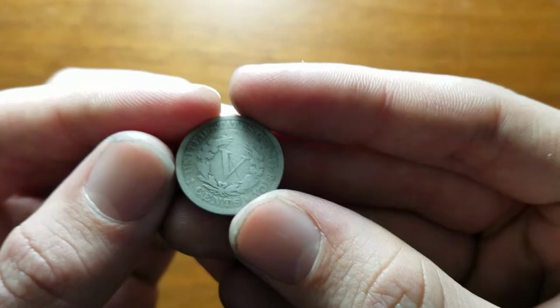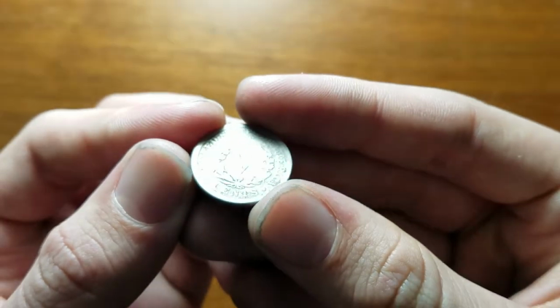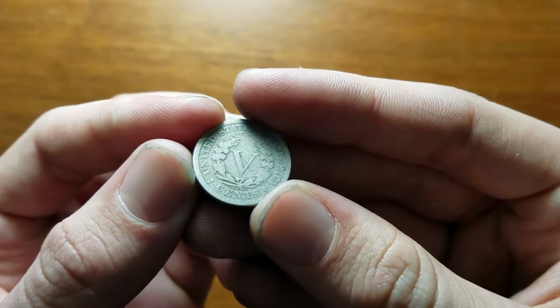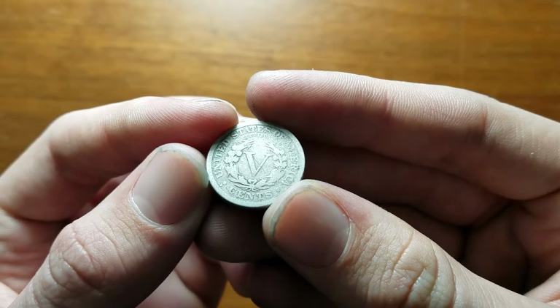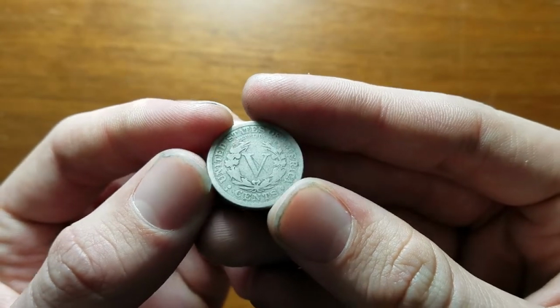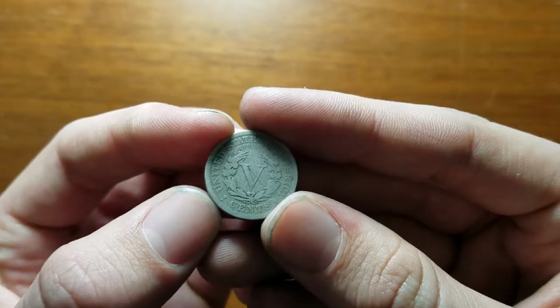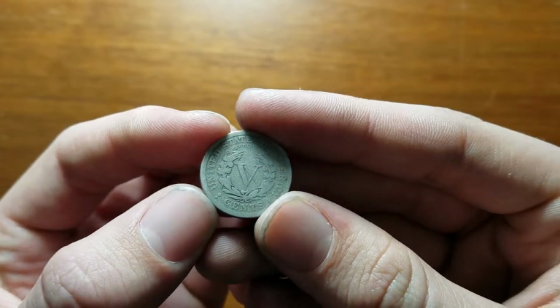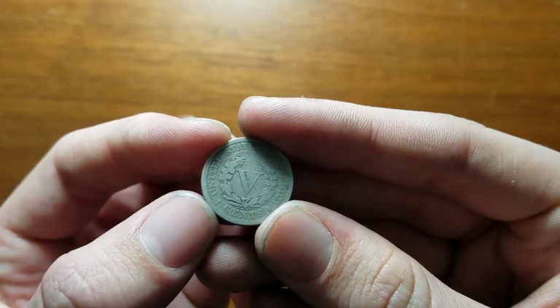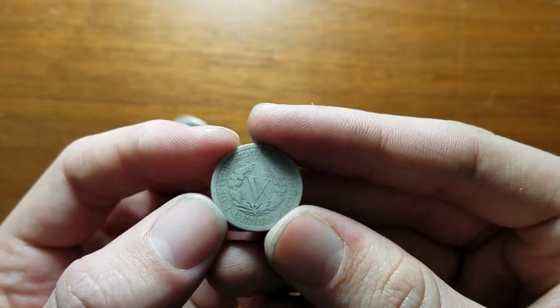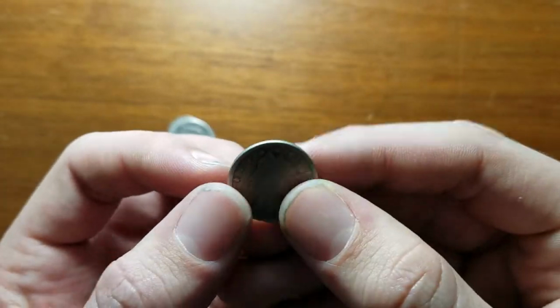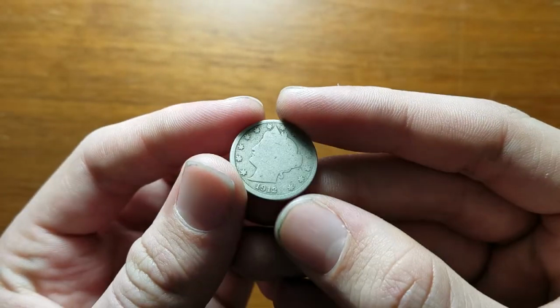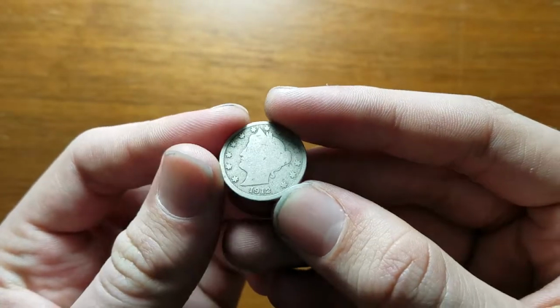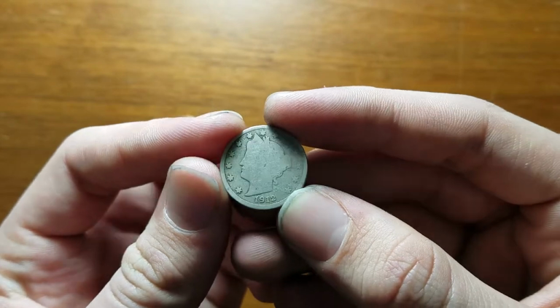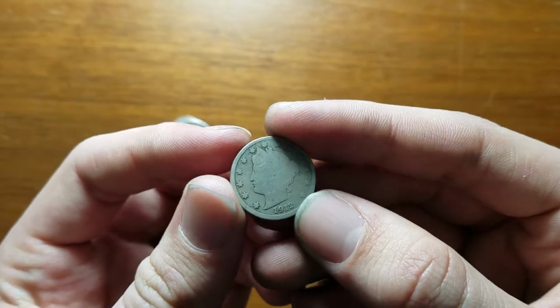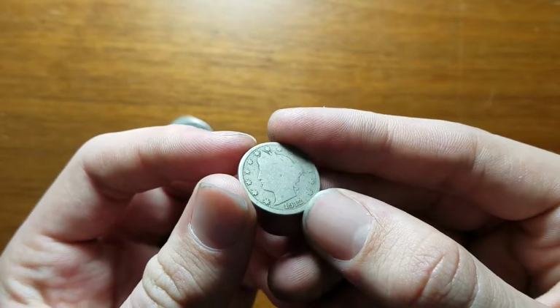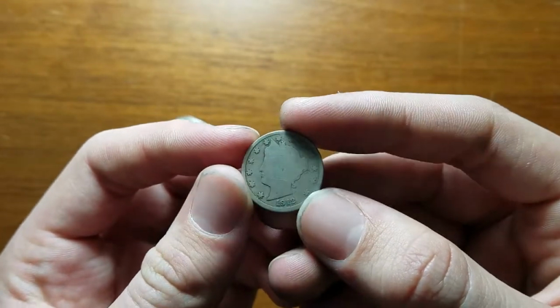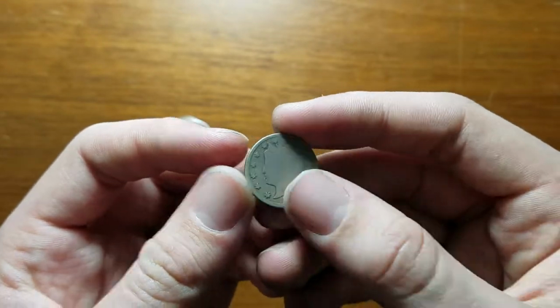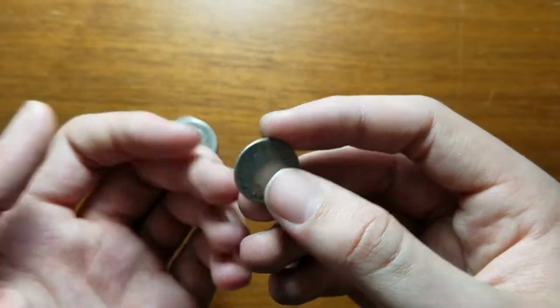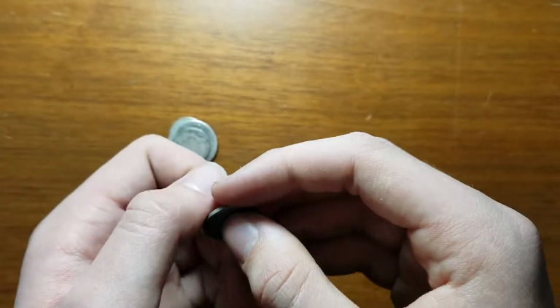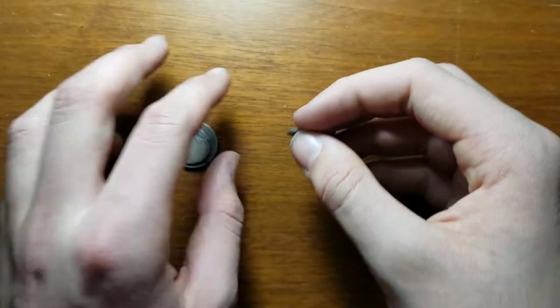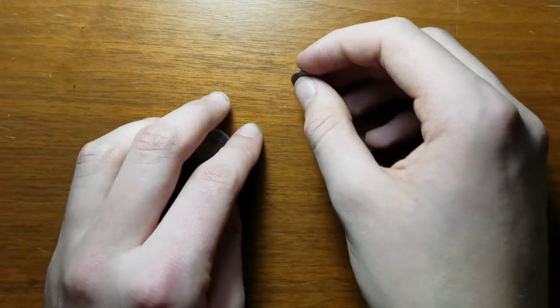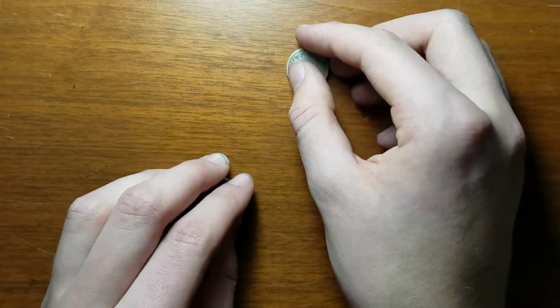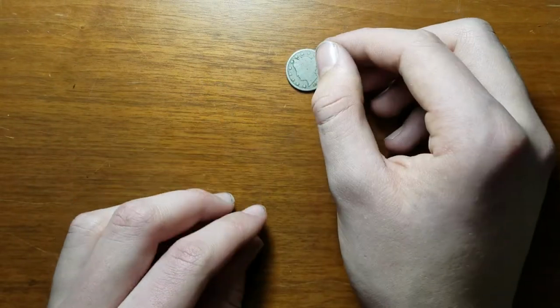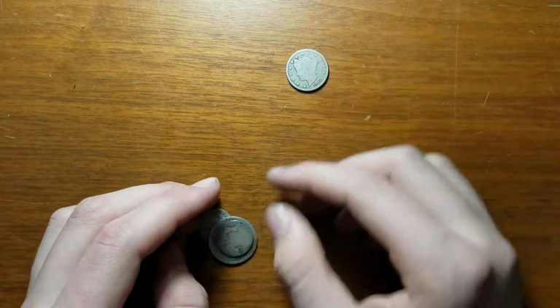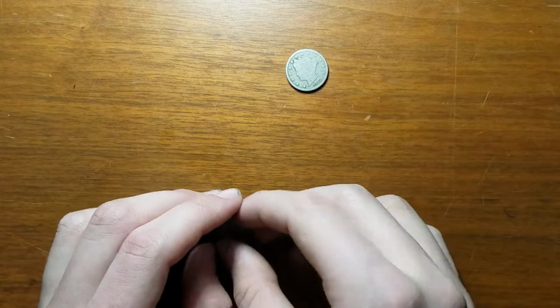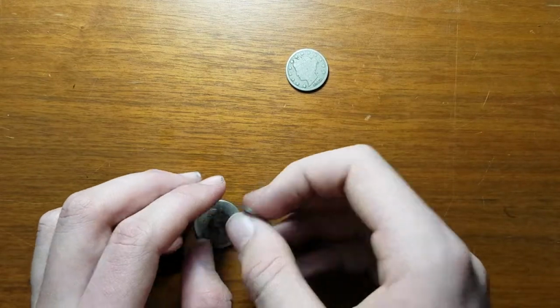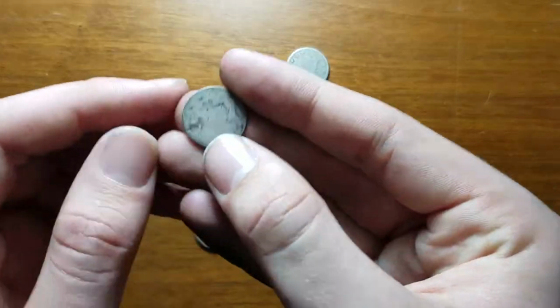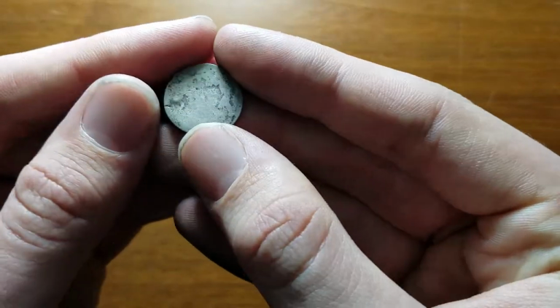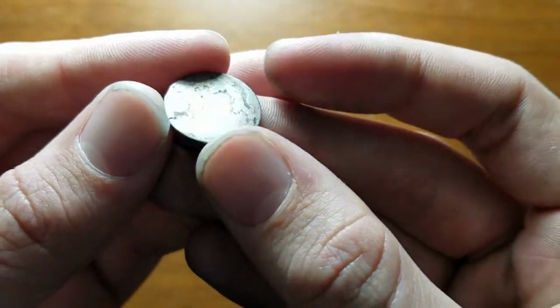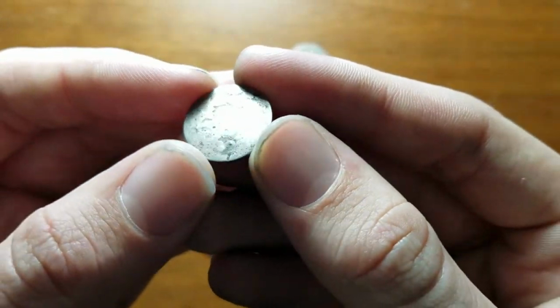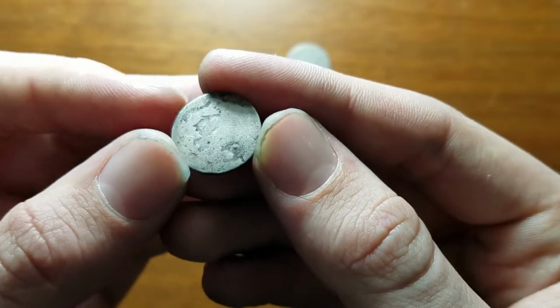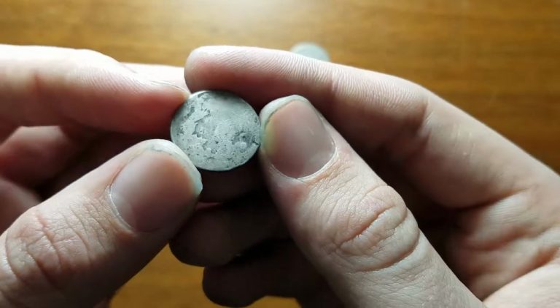This is my first mint-marked V-nickel. As you can see, the Denver mint right there — 1912-D. I don't know if that's particularly valuable or anything, but that's a start.